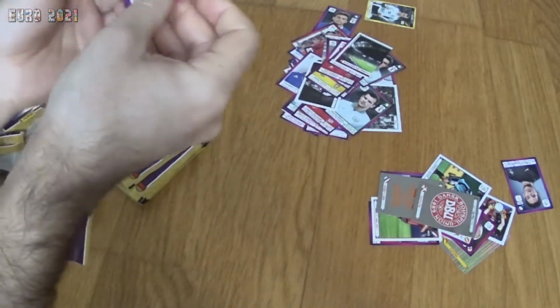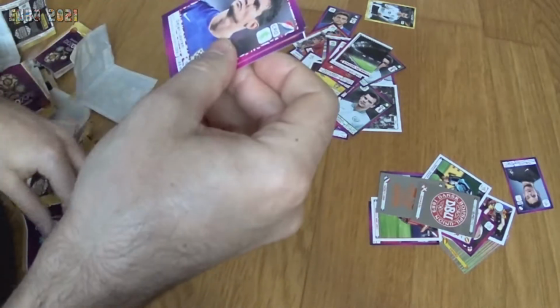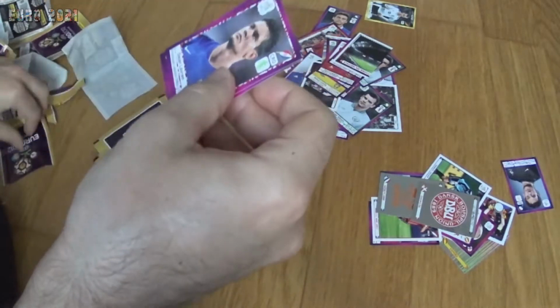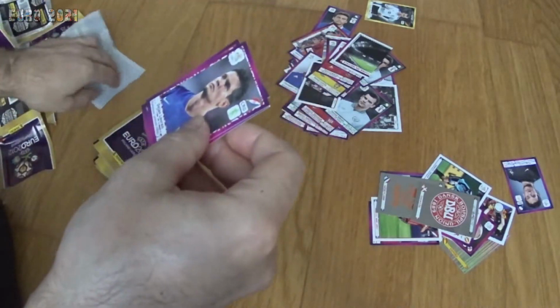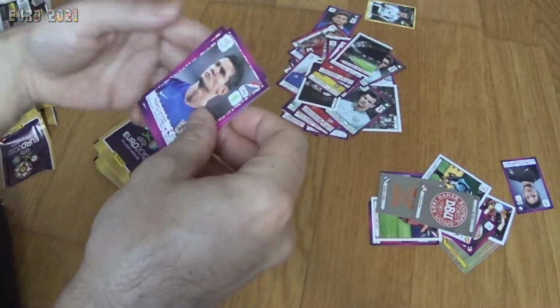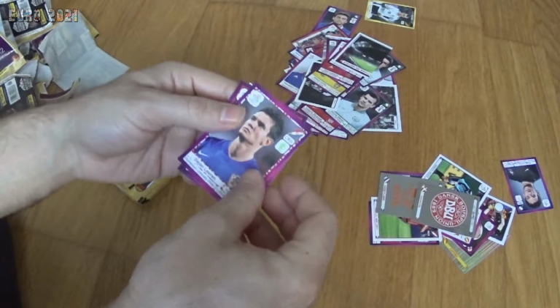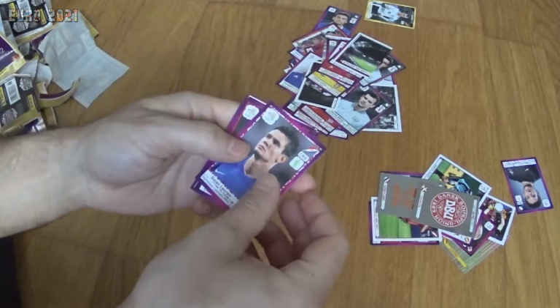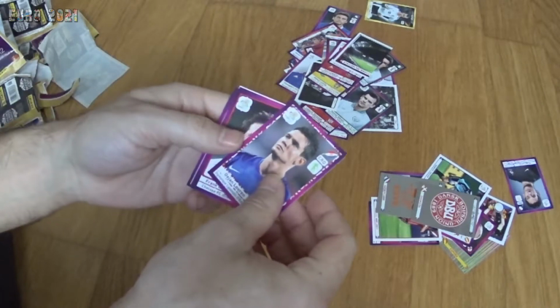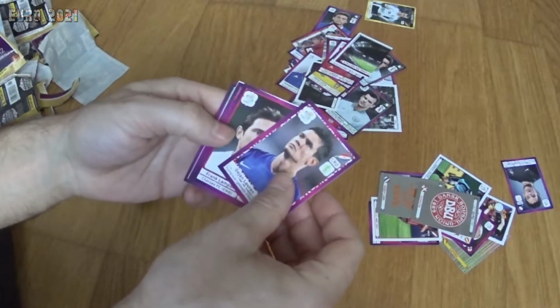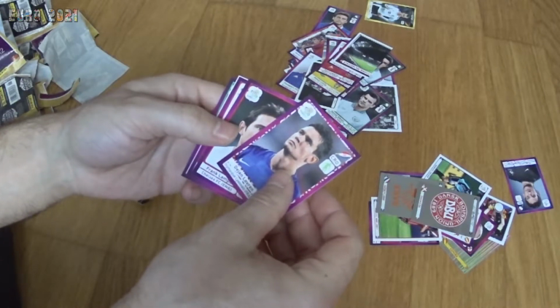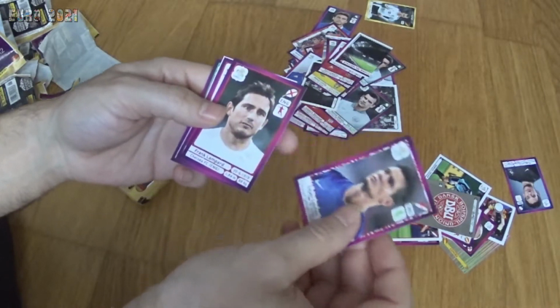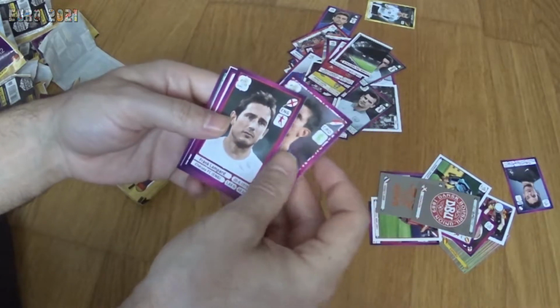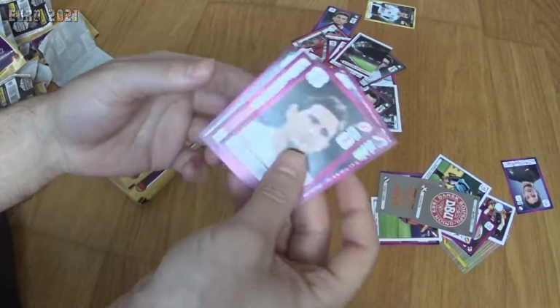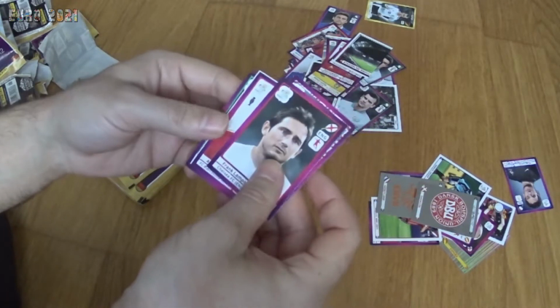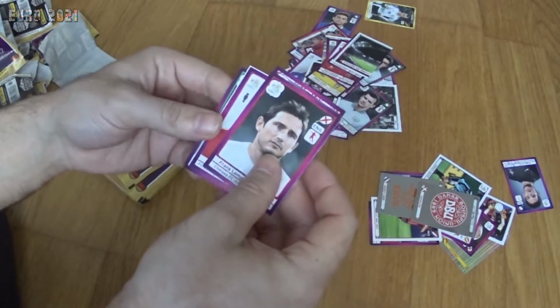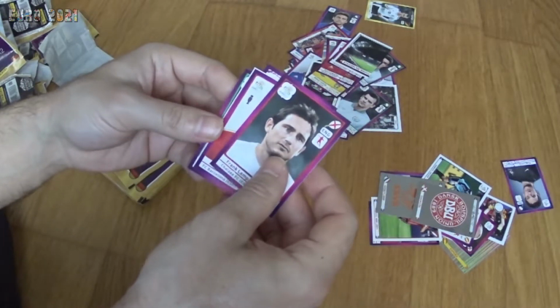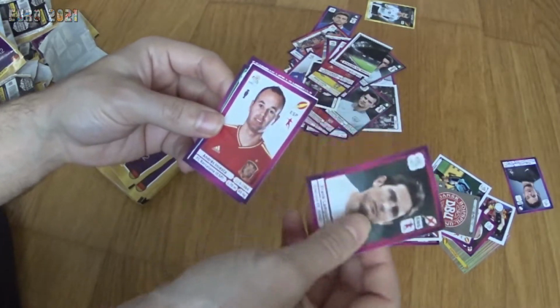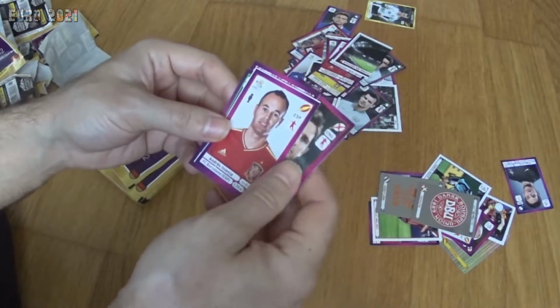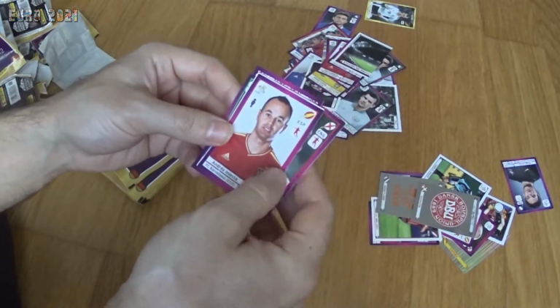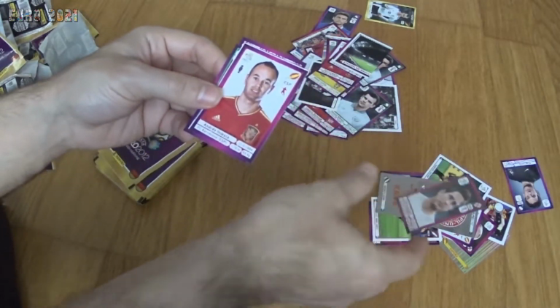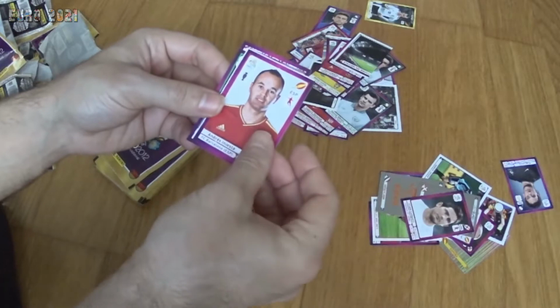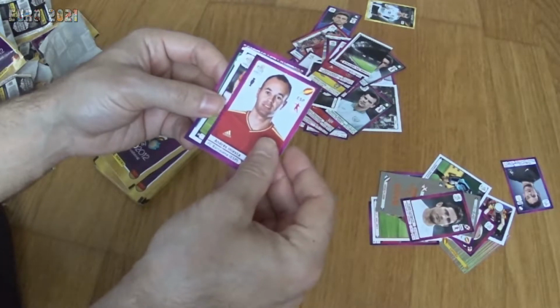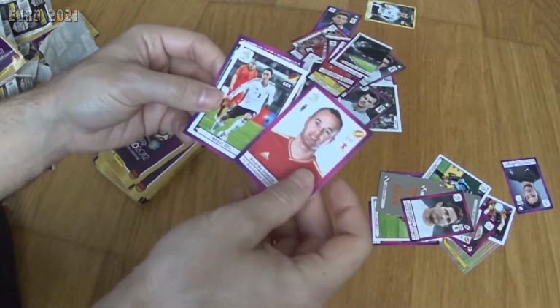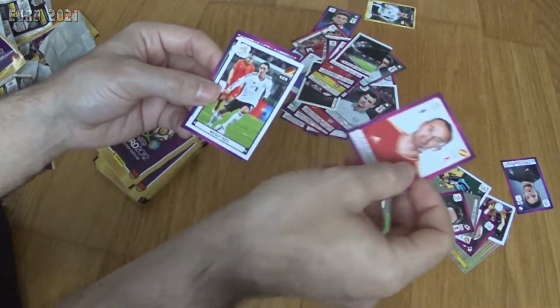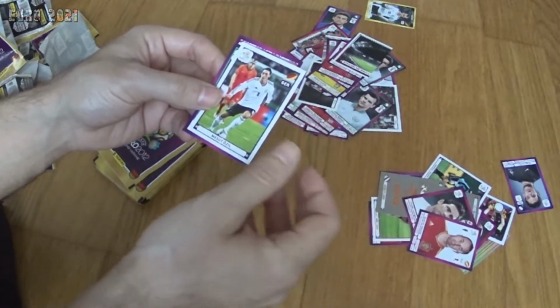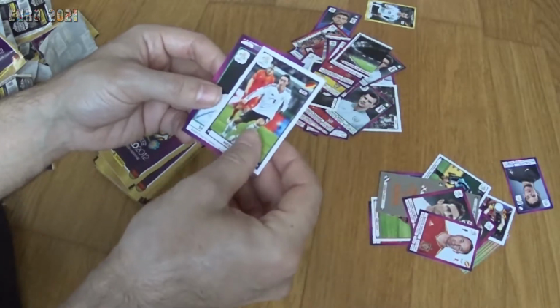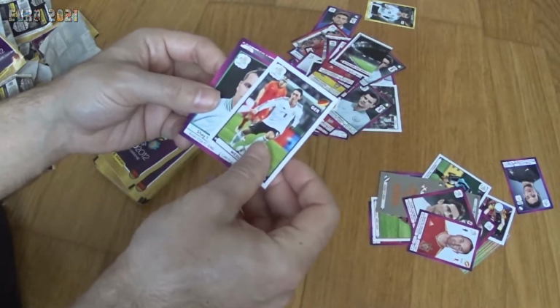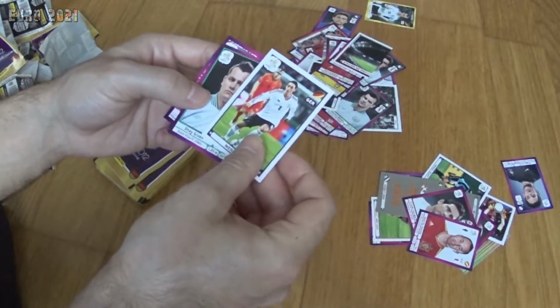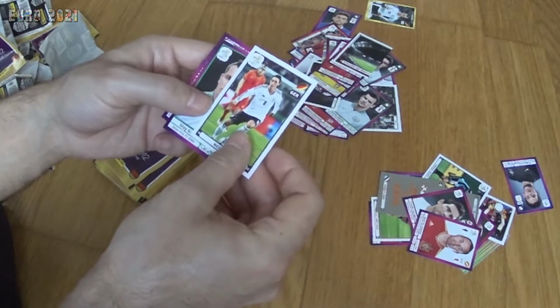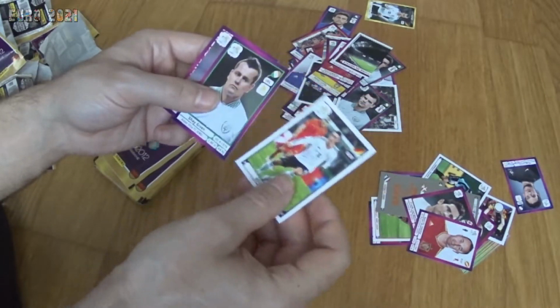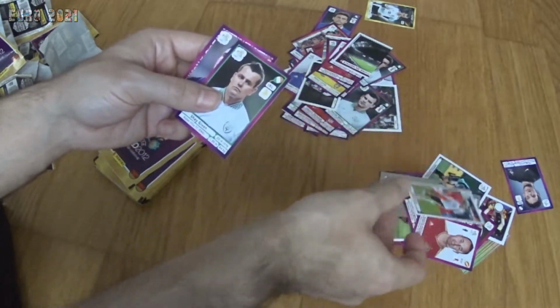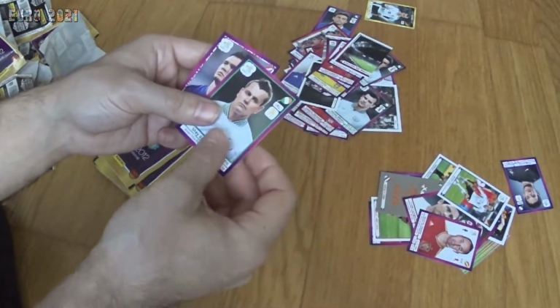Now we start with Lovren from Croatia, Frank Lampard from England, Andrés Iniesta from Spain, and Mesut Özil from Germany — some very nice stickers in this pack.